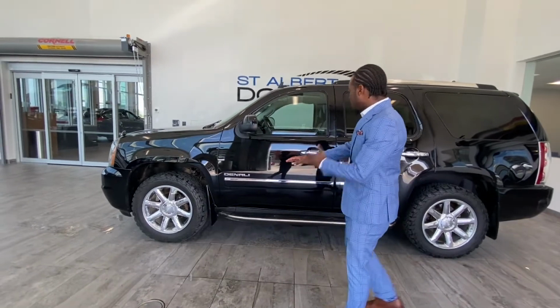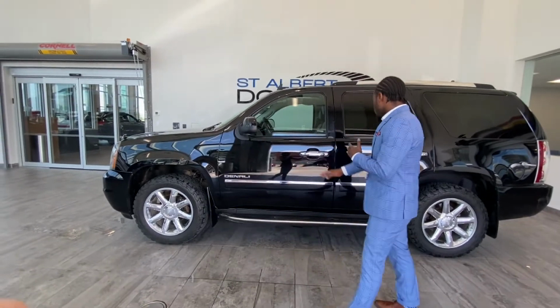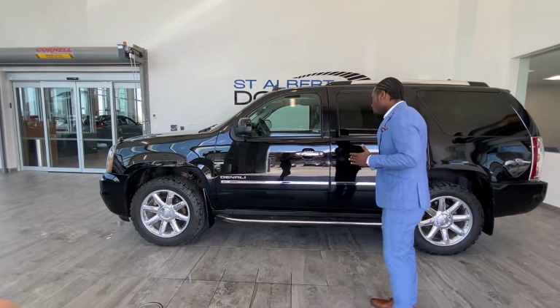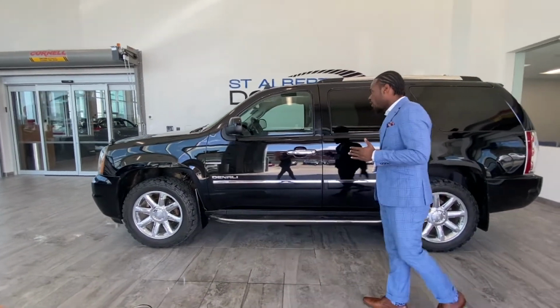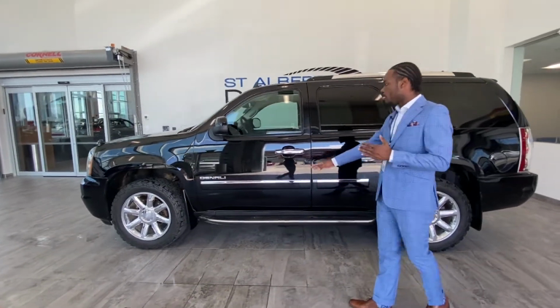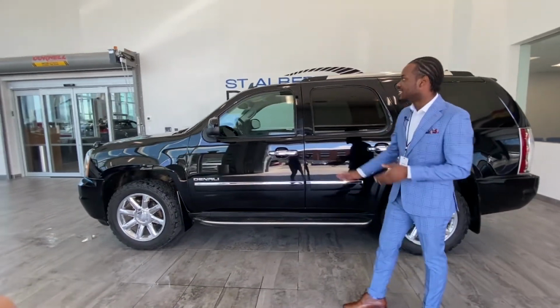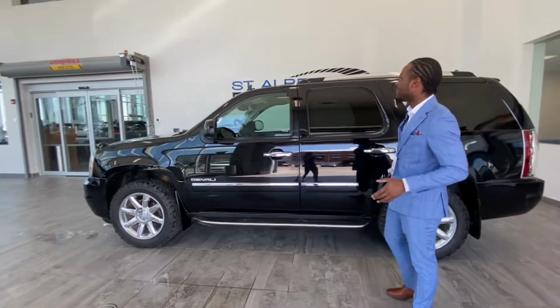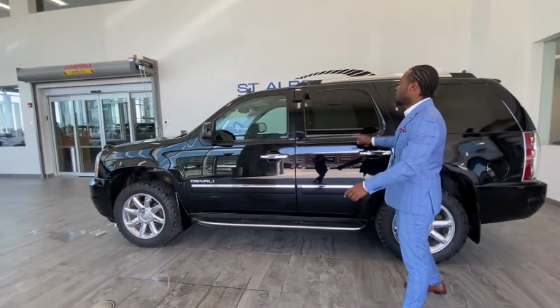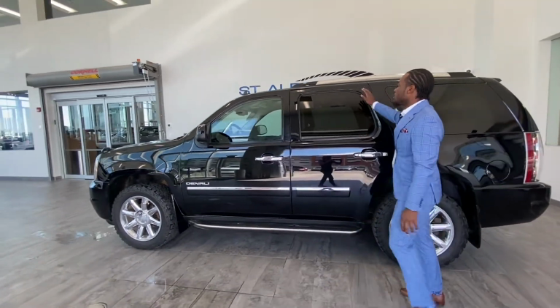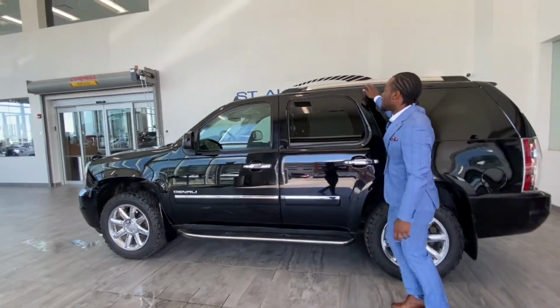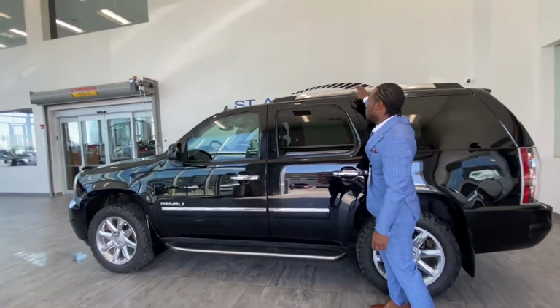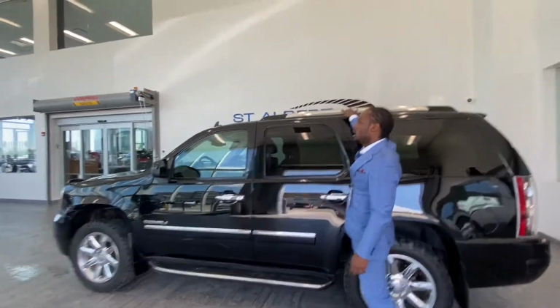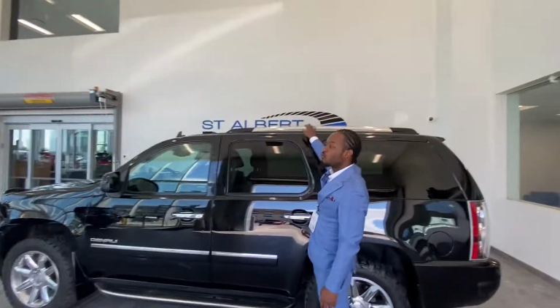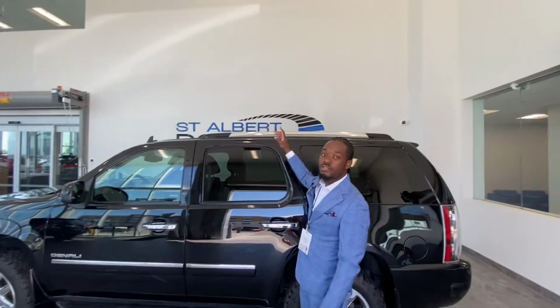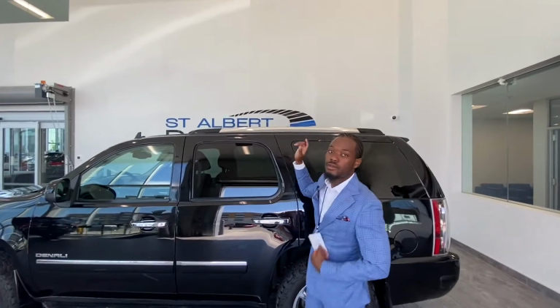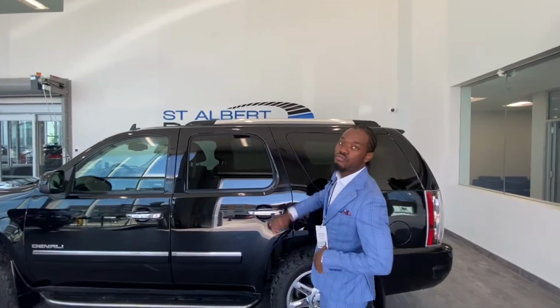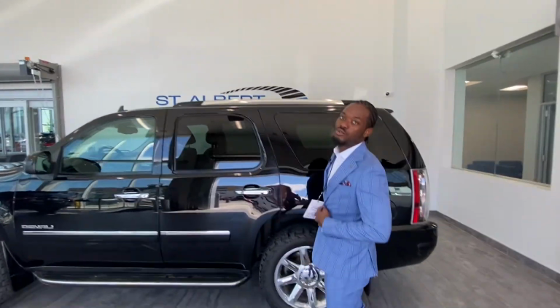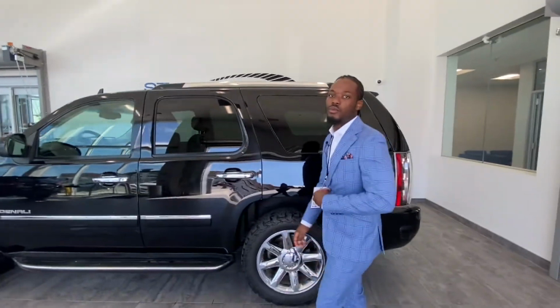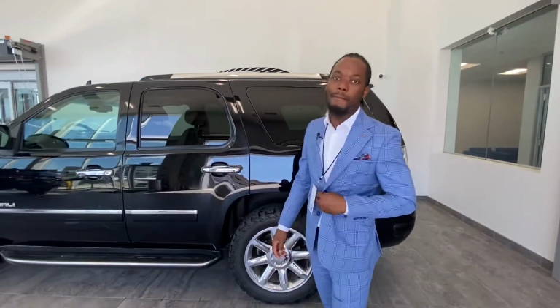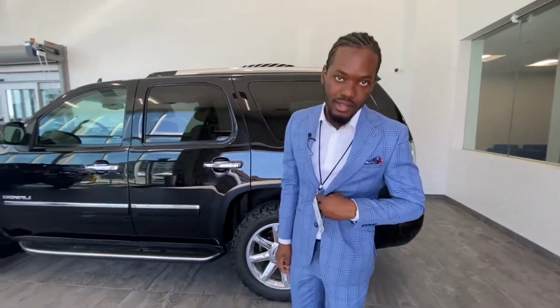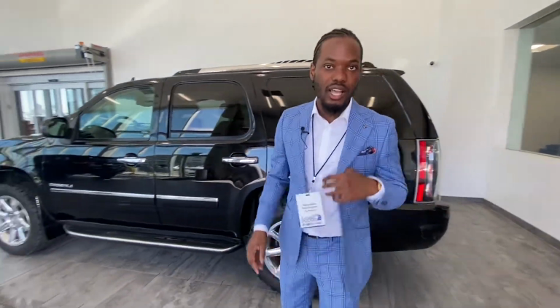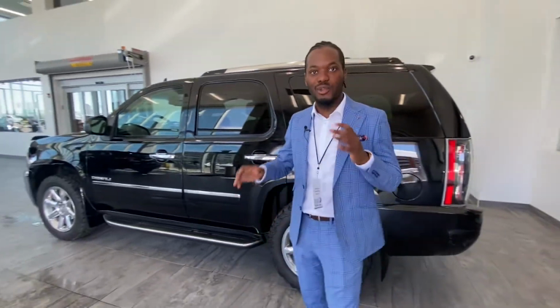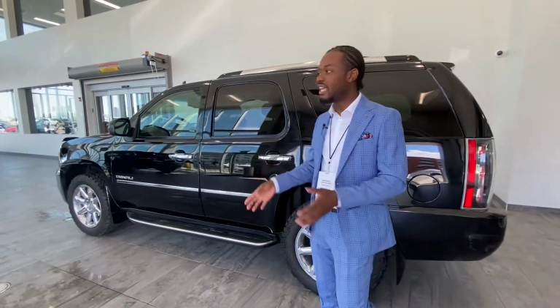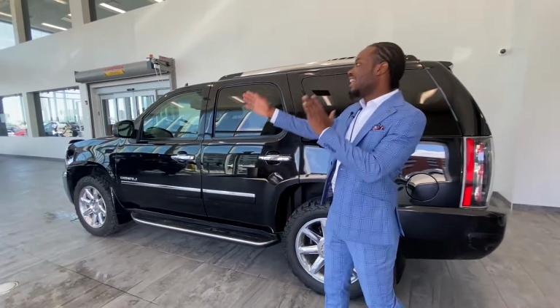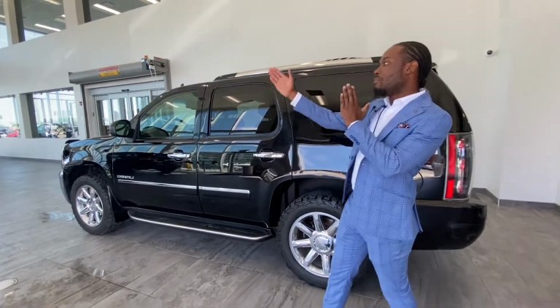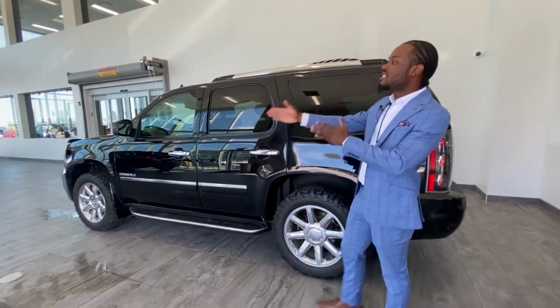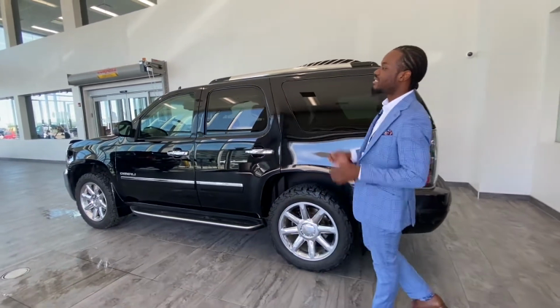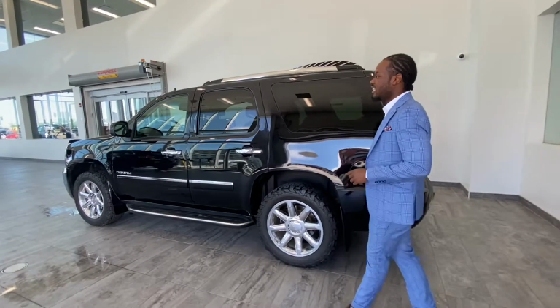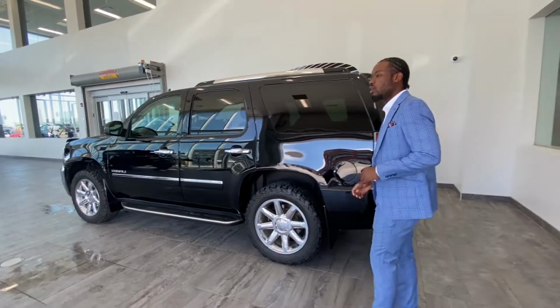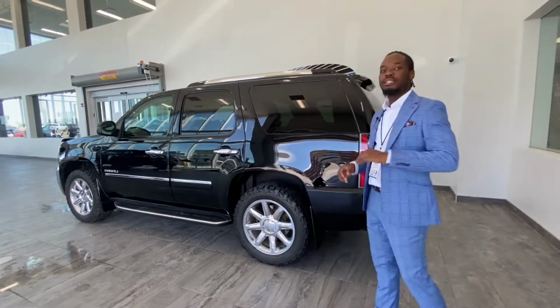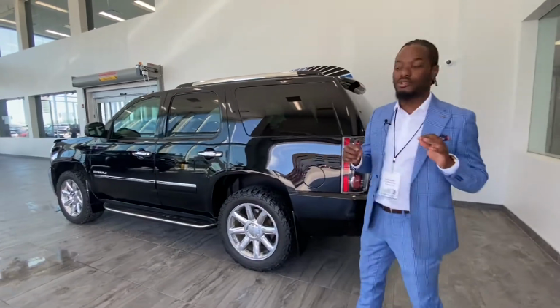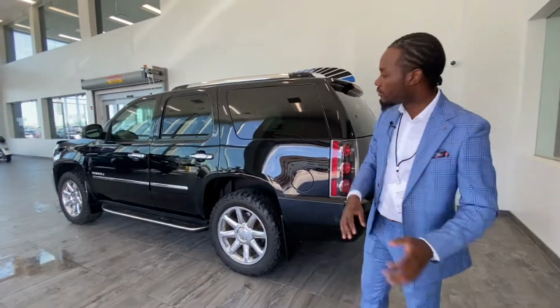There's a nice running board along the Denali here, and on the top you got some roof rails for roof racks, so if you want to put some stuff on the top there you can. It's also got the blind spot coverage as well.